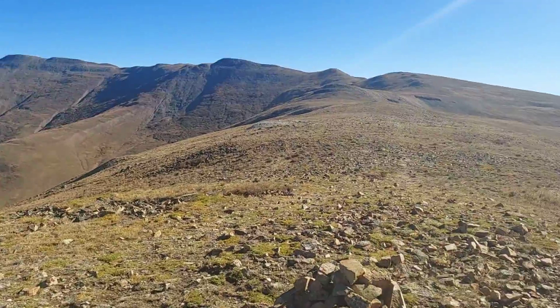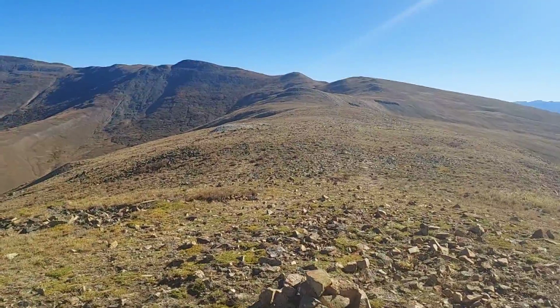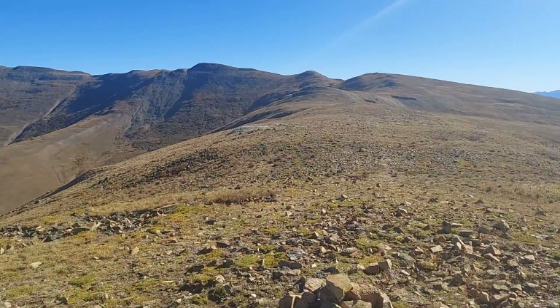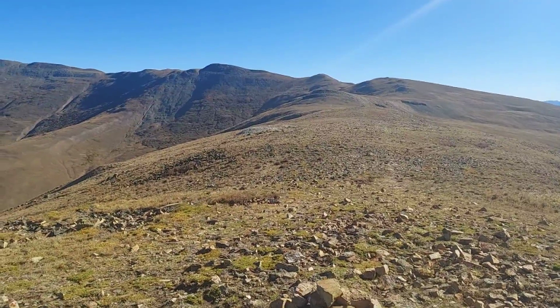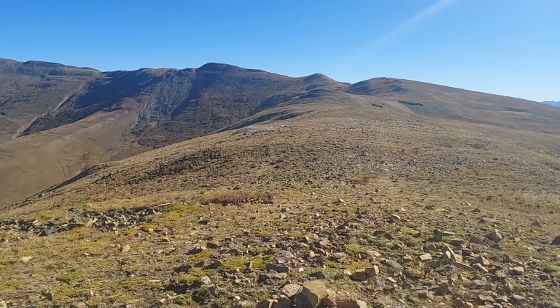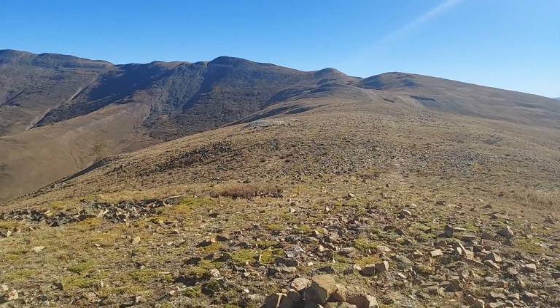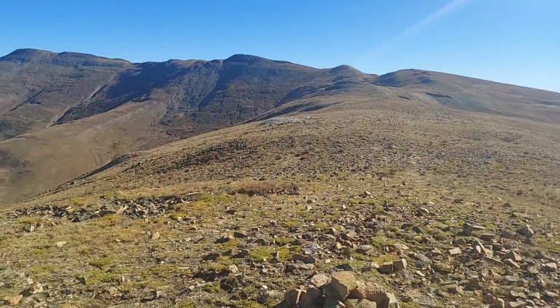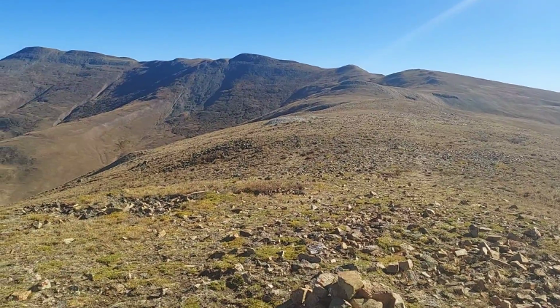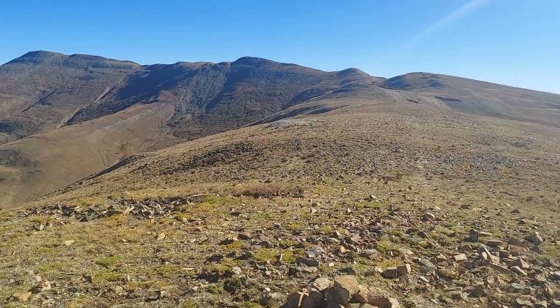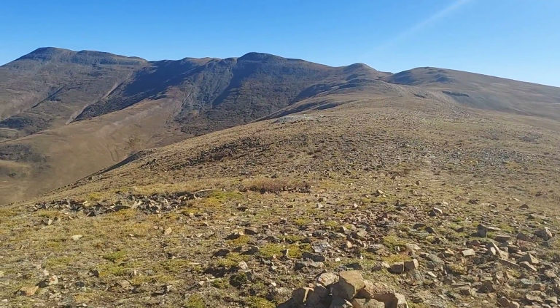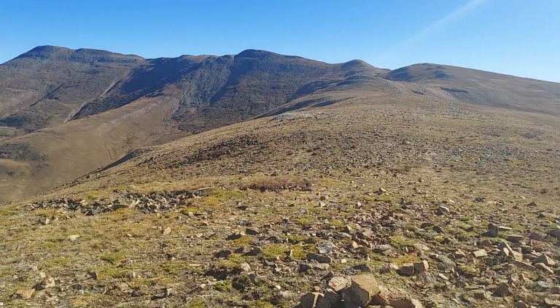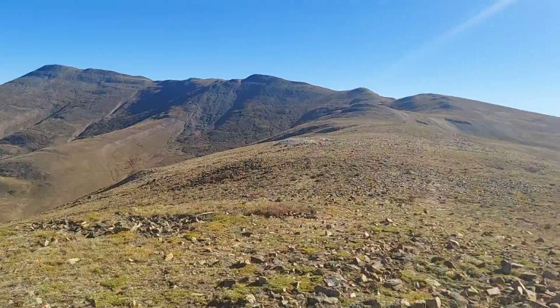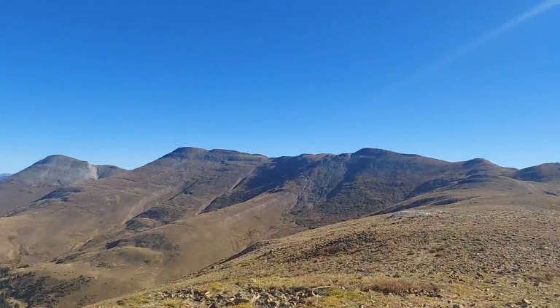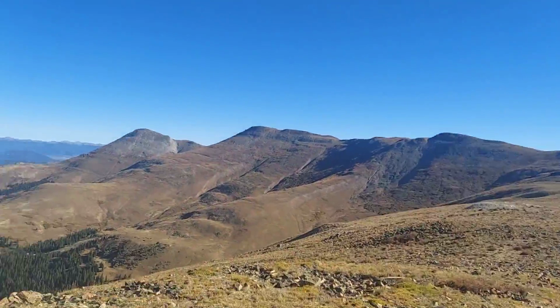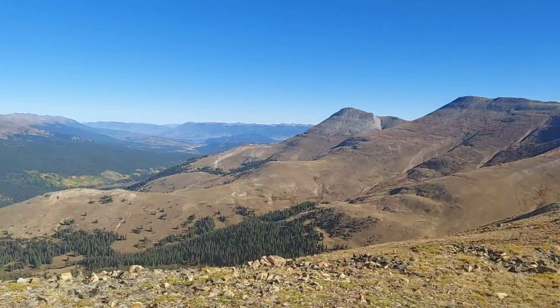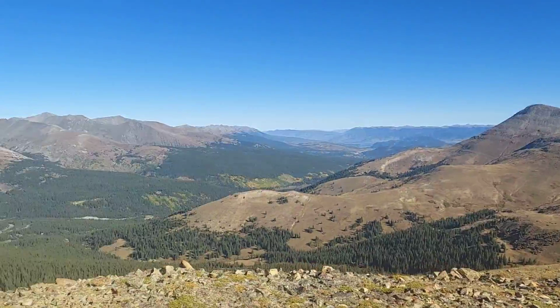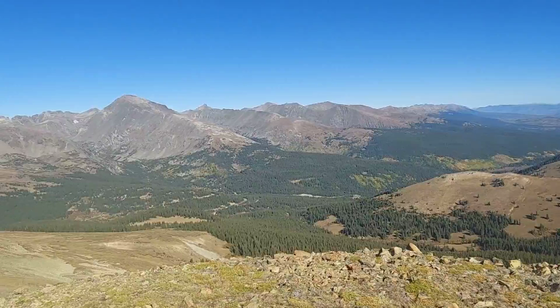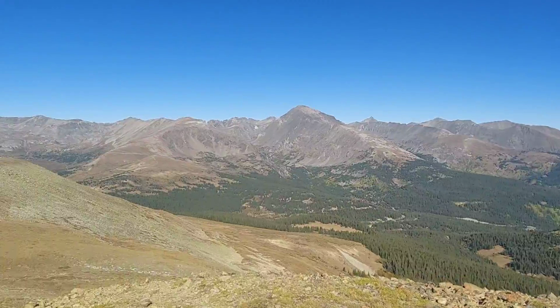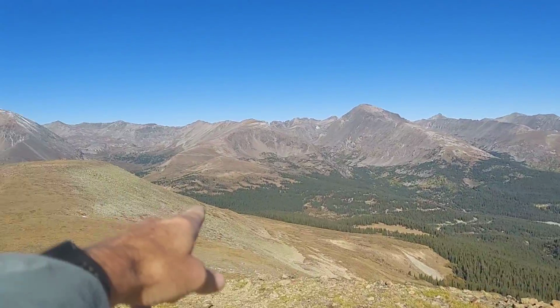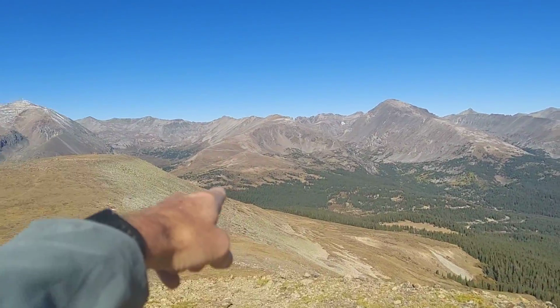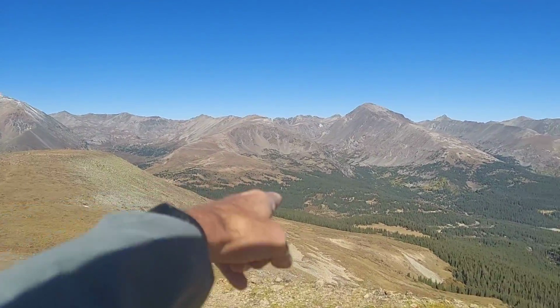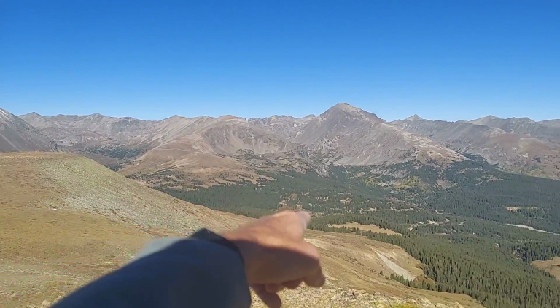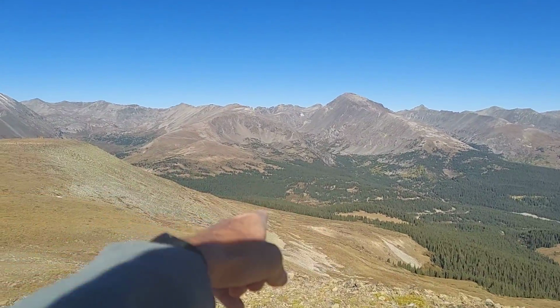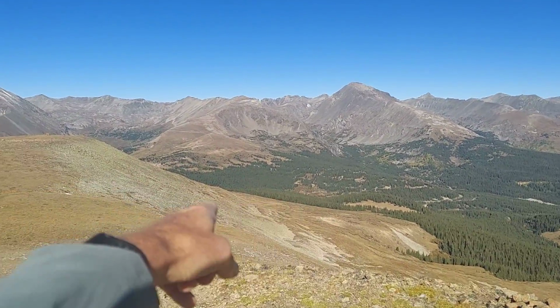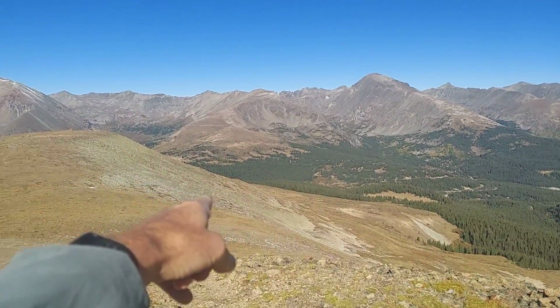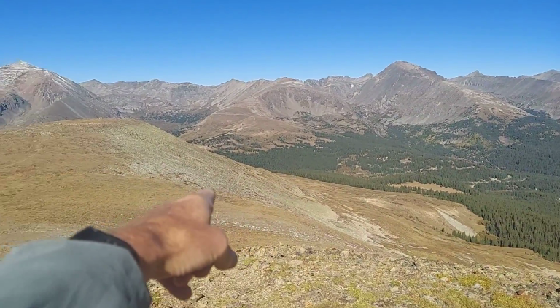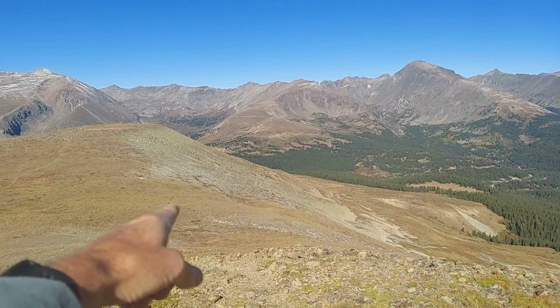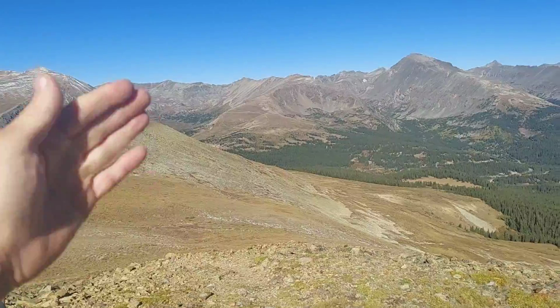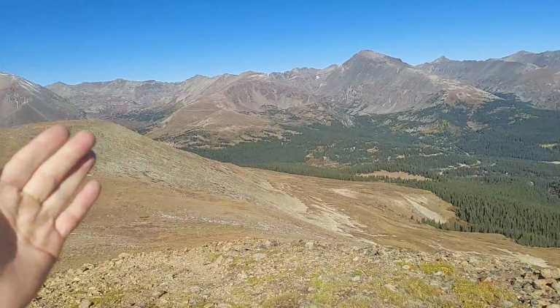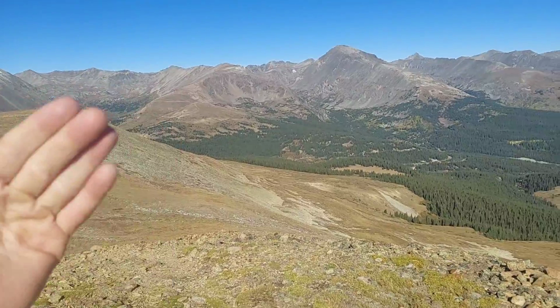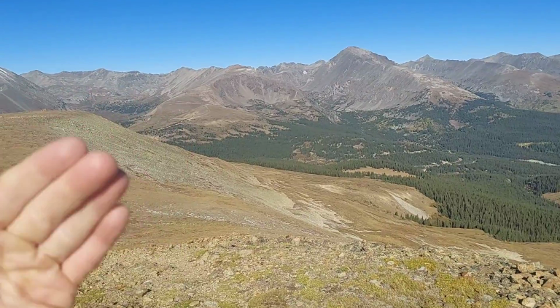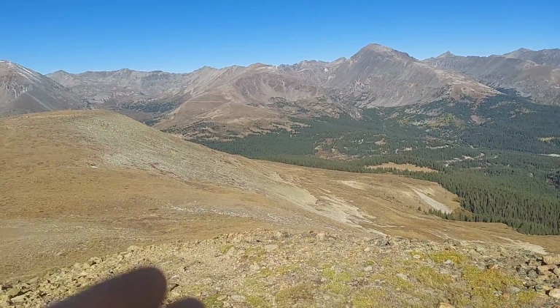Hello. This is part of the Continental Divide. Right down there I'm parked at Hoosier Pass. This is the east side.